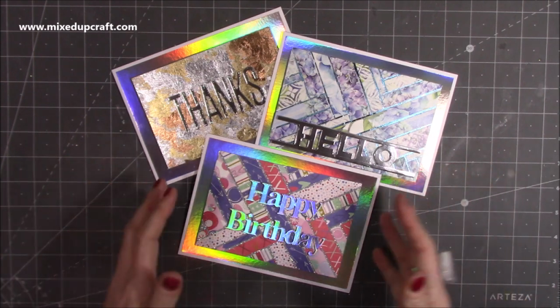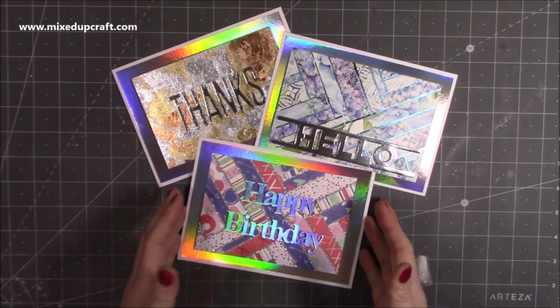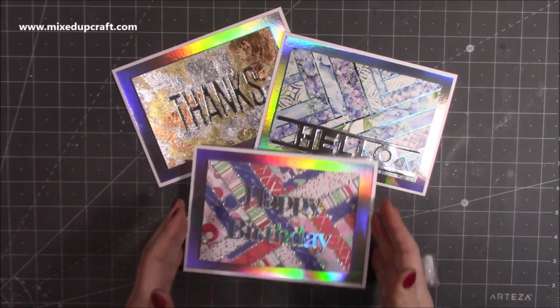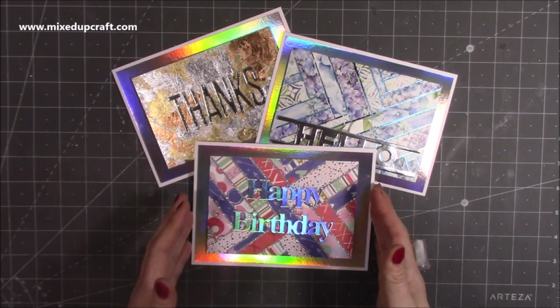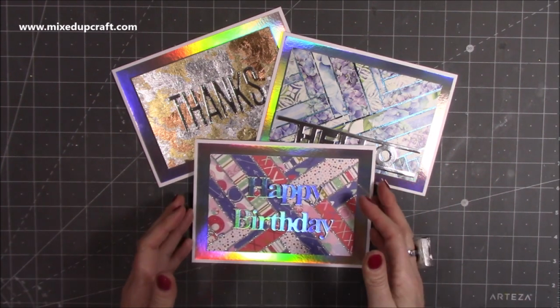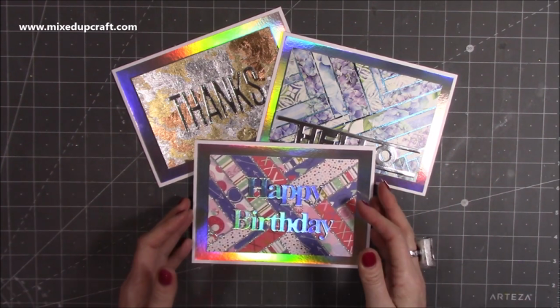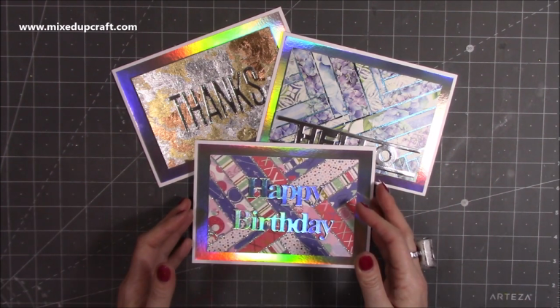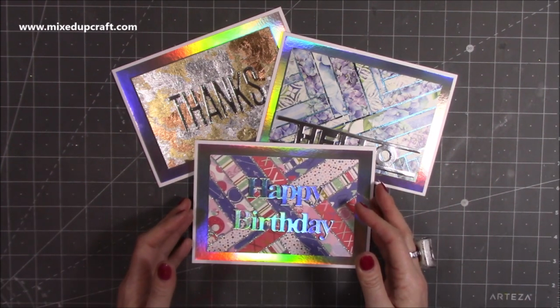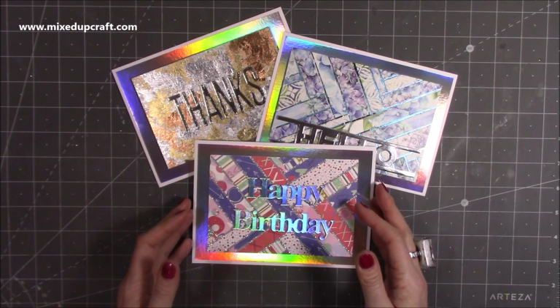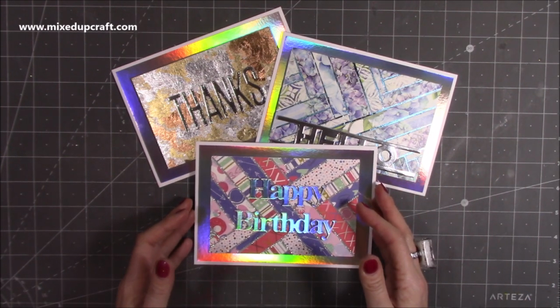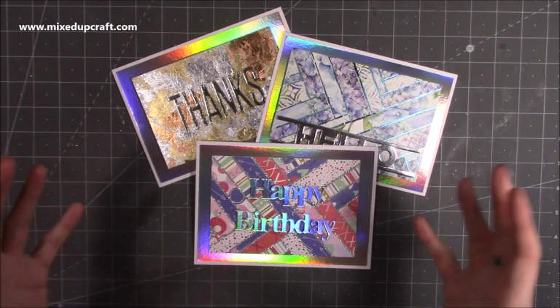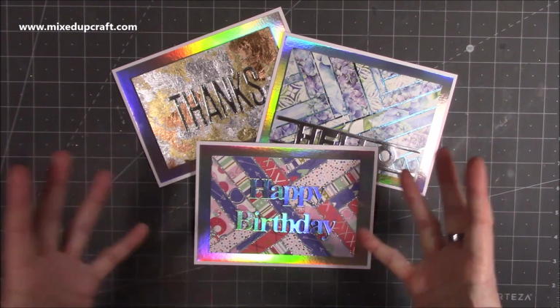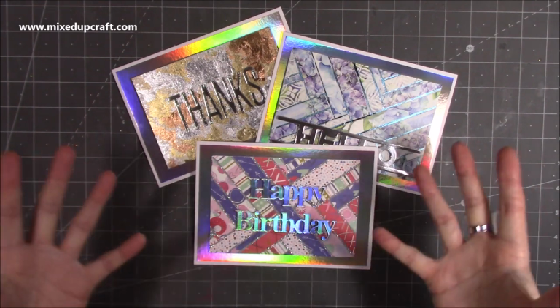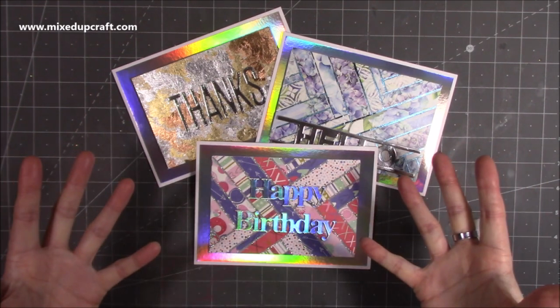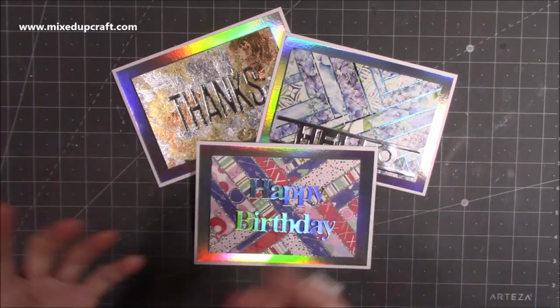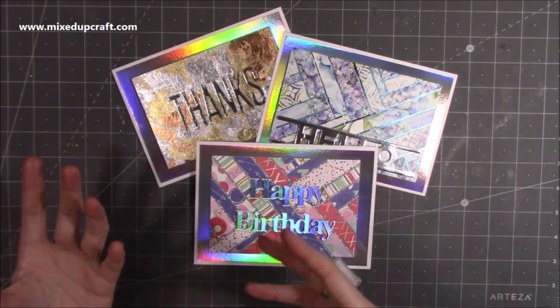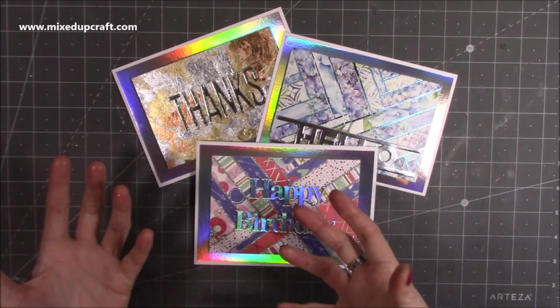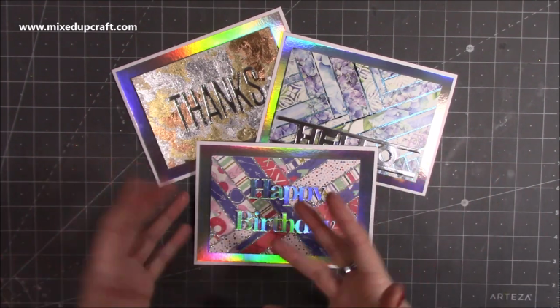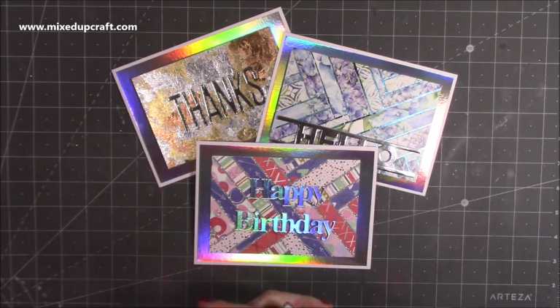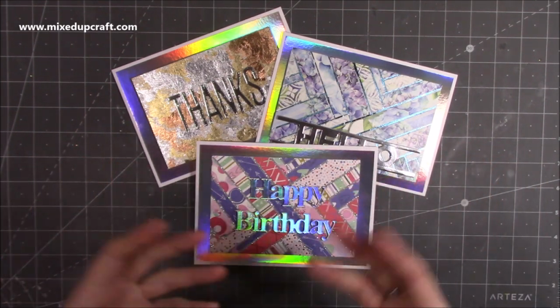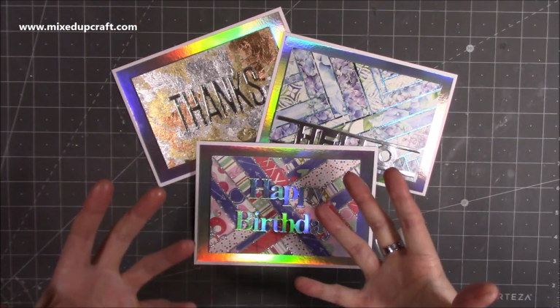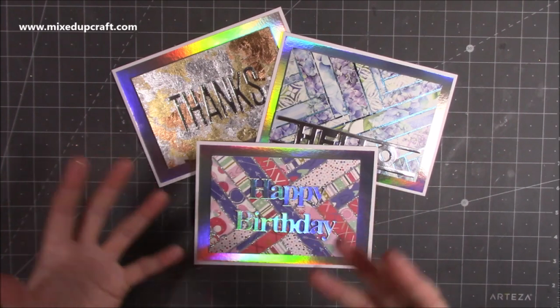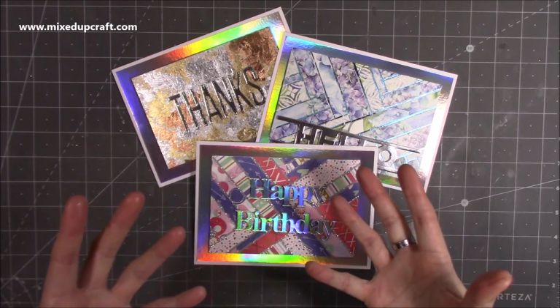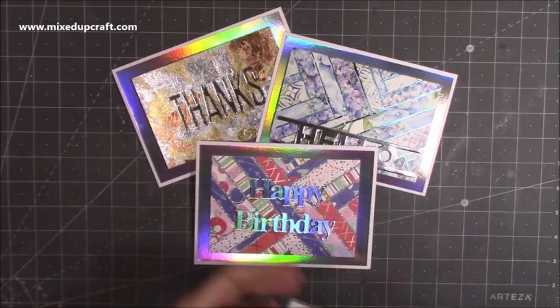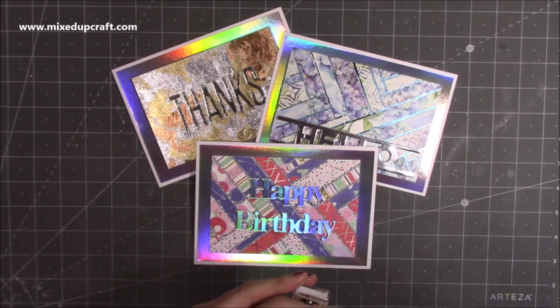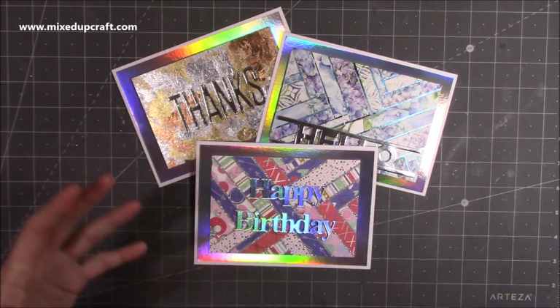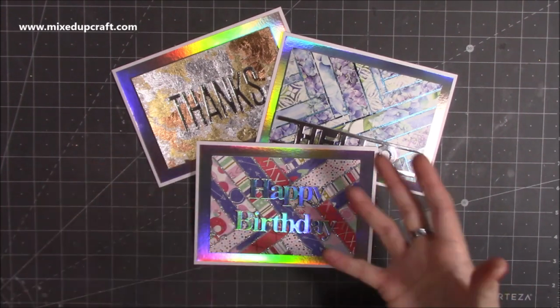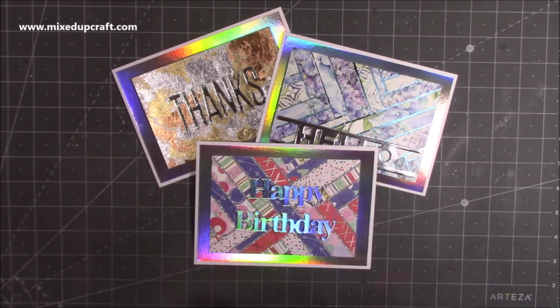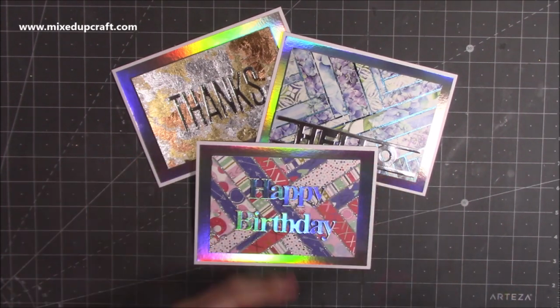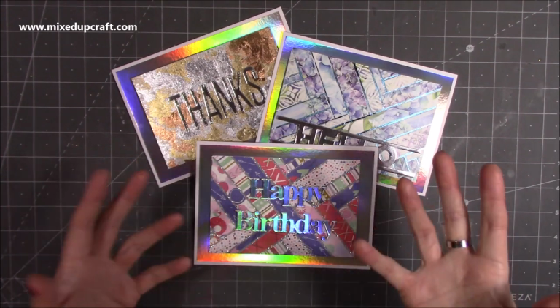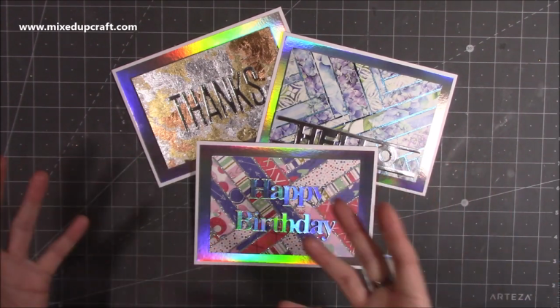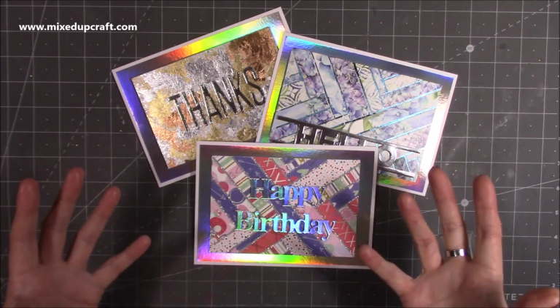These are just some of the examples I made in a recent Facebook Live craft-along. If you use Facebook, head over to Mixed Up Craft and you'll be able to see me go live every other day sharing different techniques — fun-fold cards, 3D projects, all kinds of things.